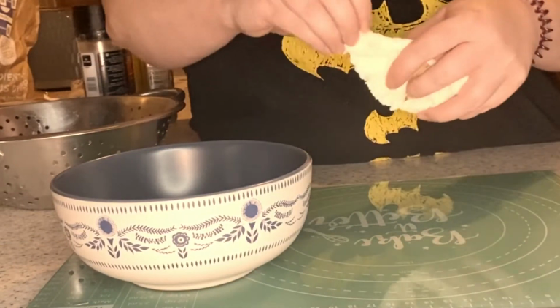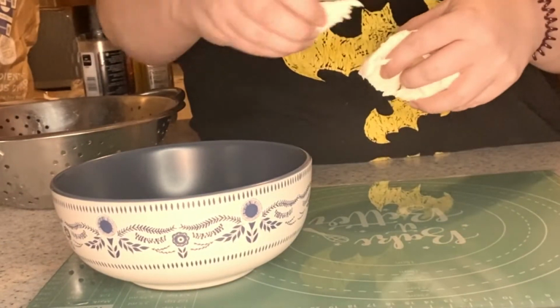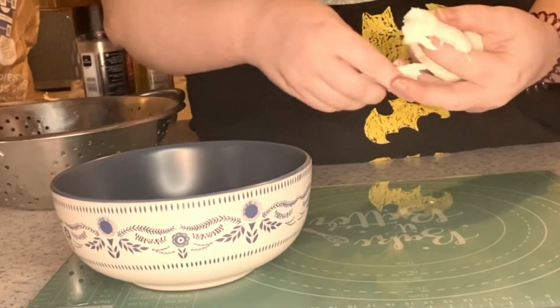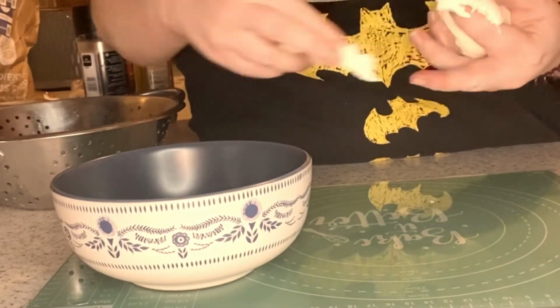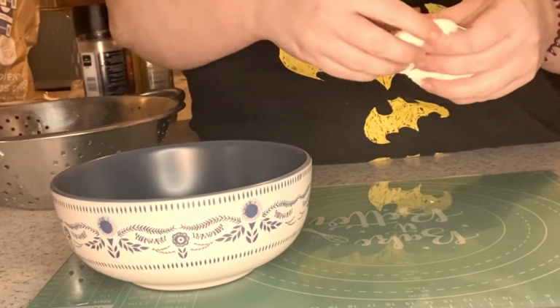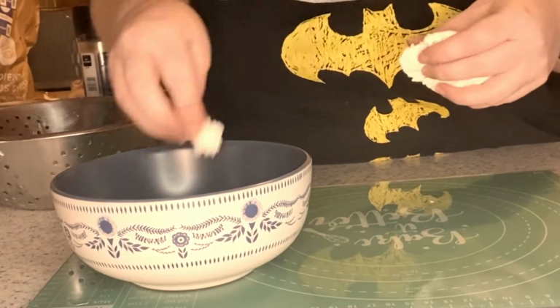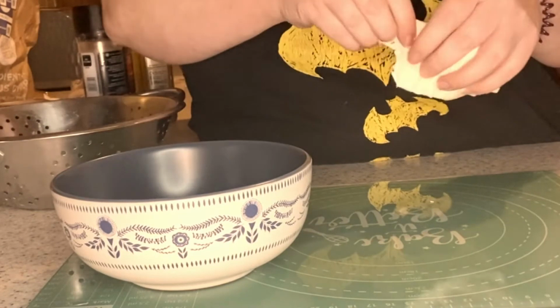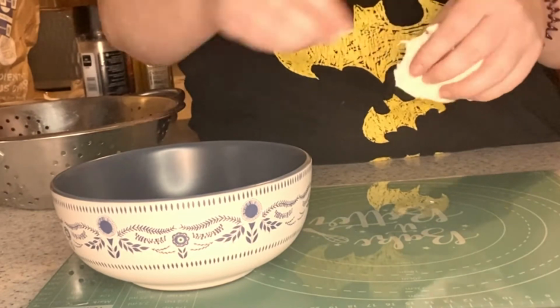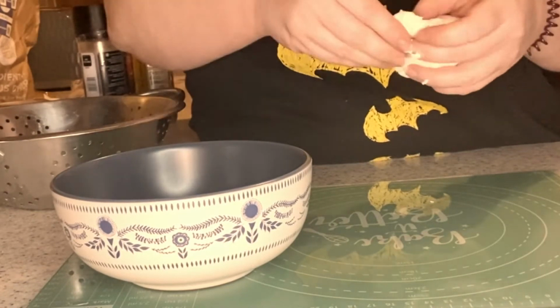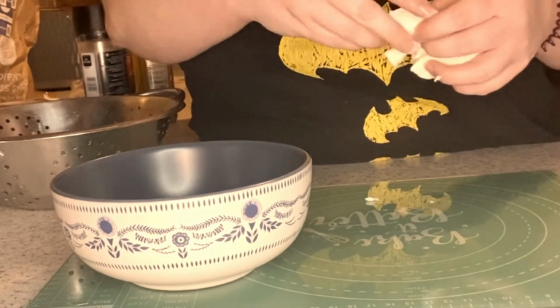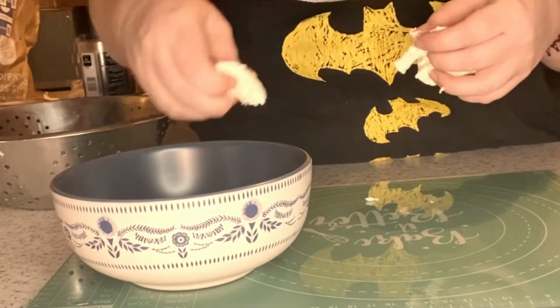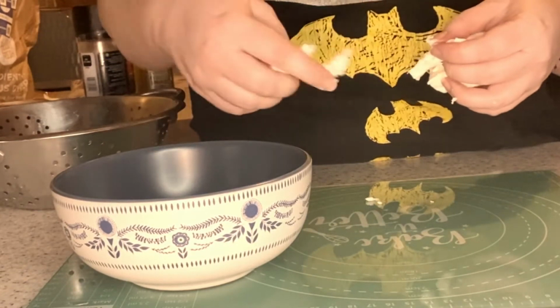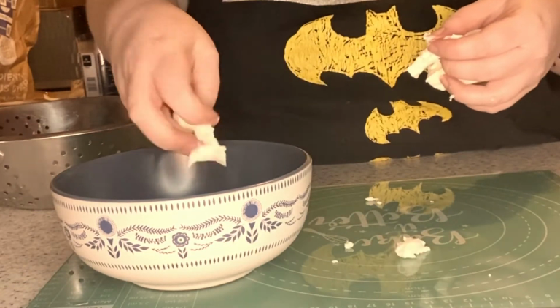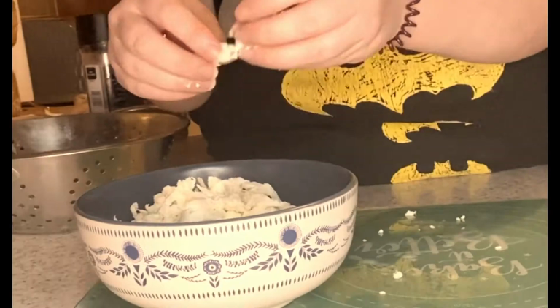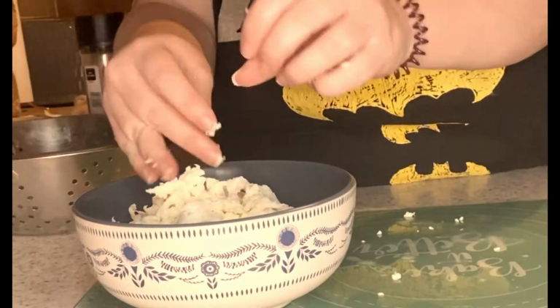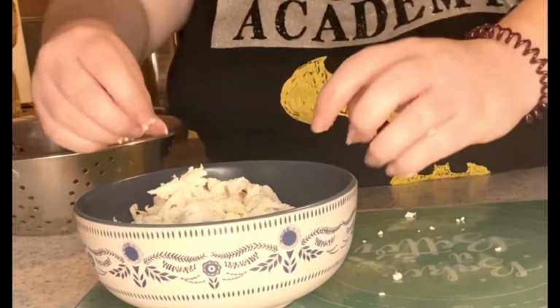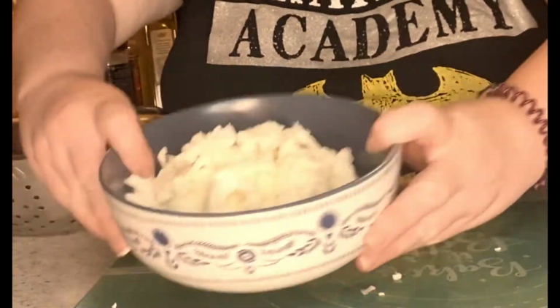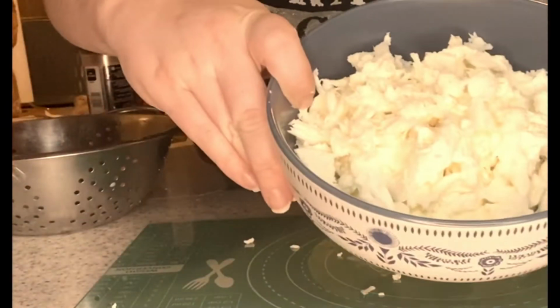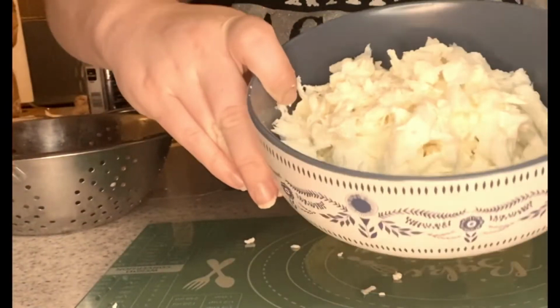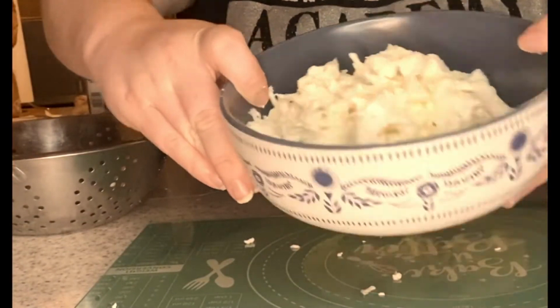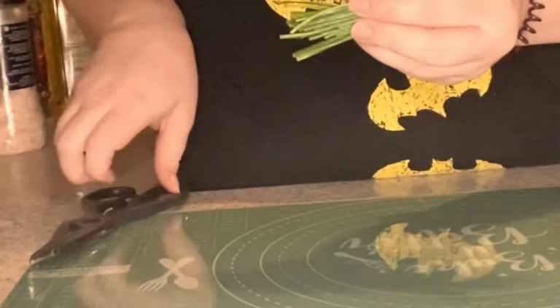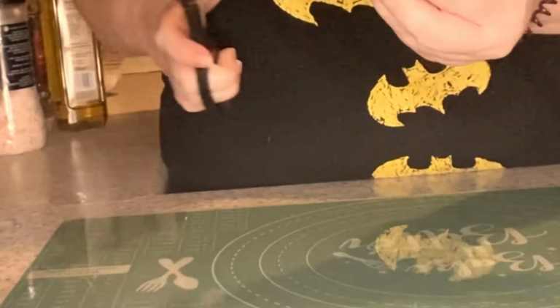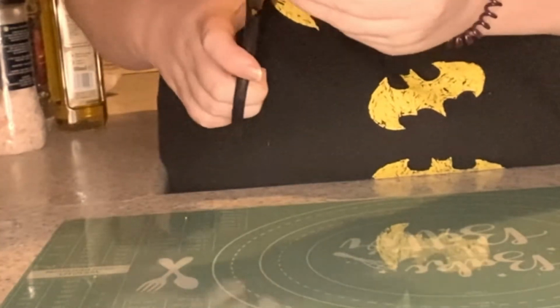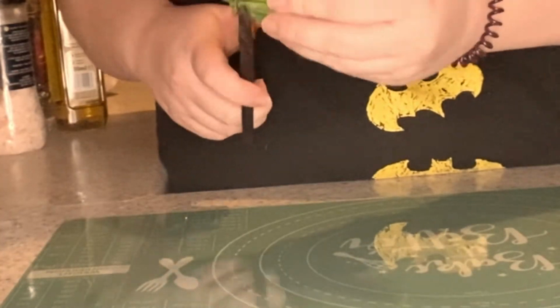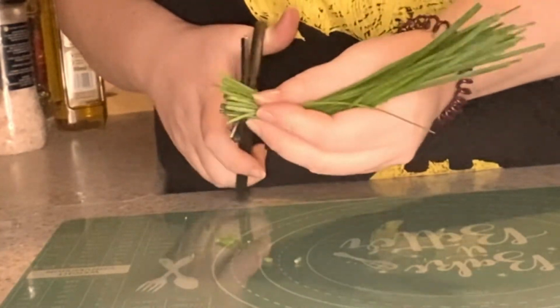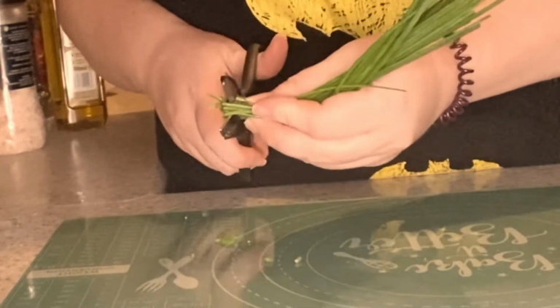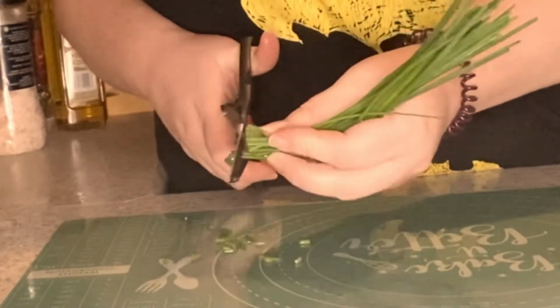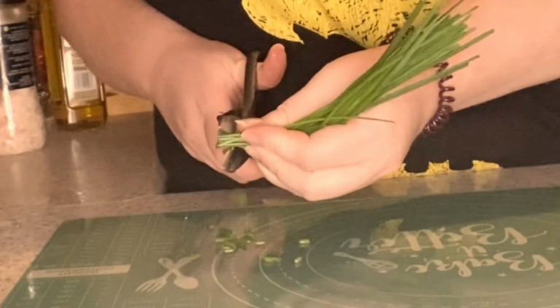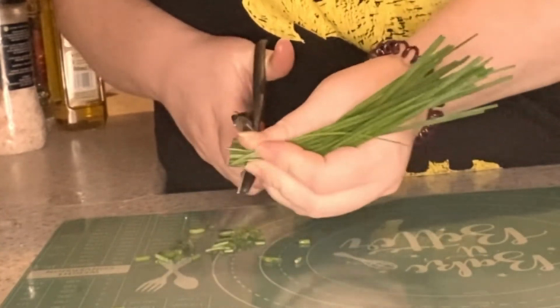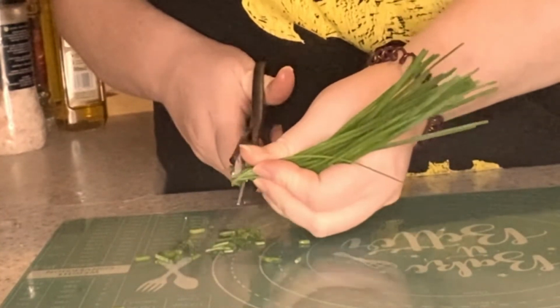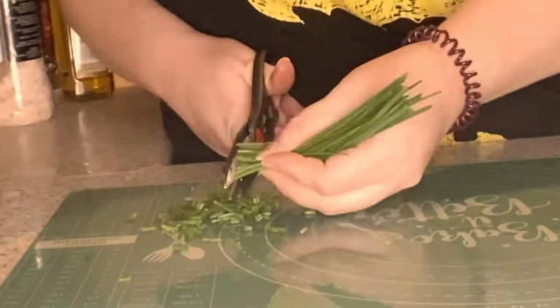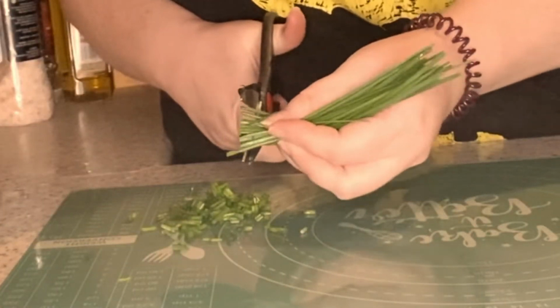I'm just going to tear the mozzarella into little pieces, as you can see here, and then I'm going to get the chives and use the scissors to chop them into small little bits.